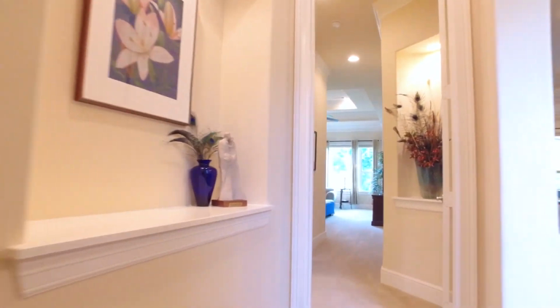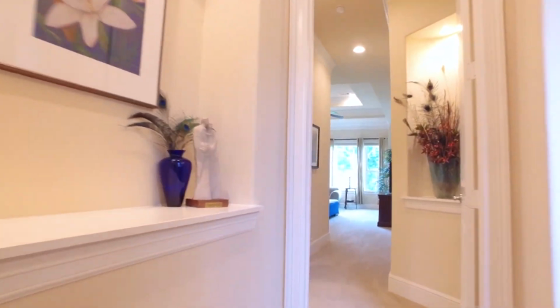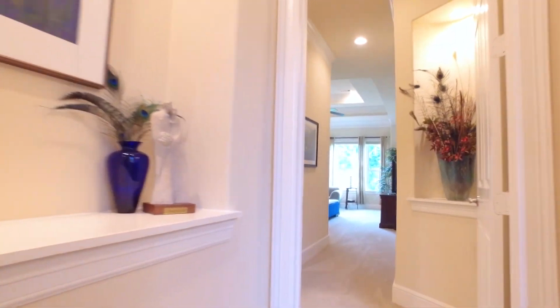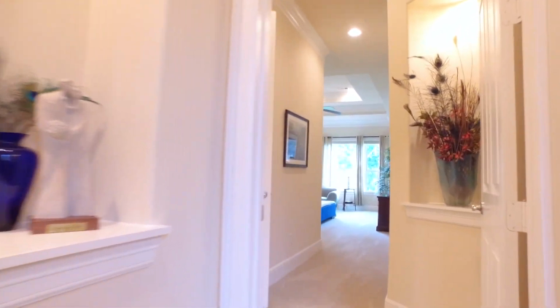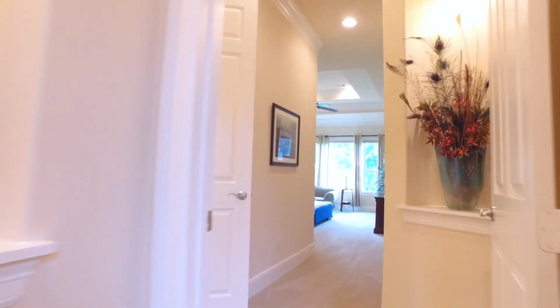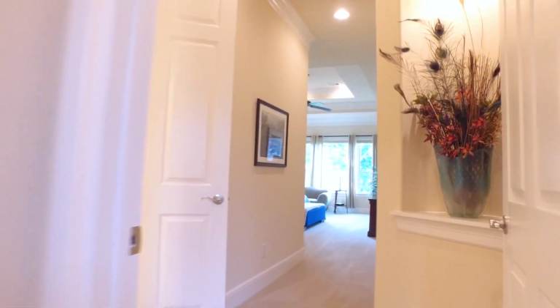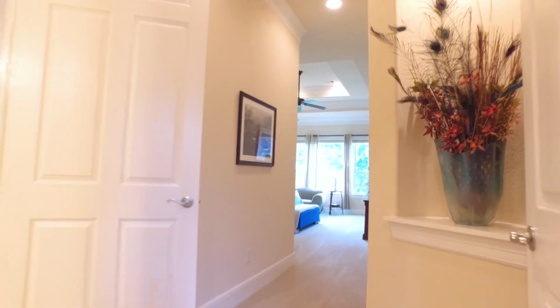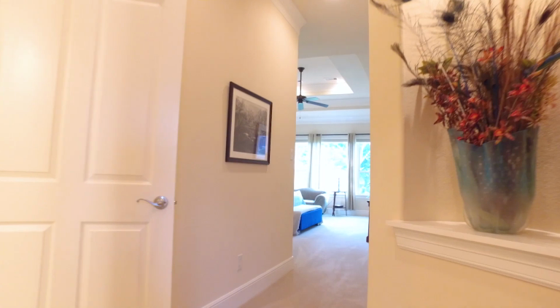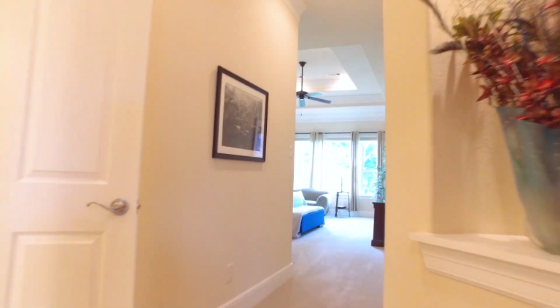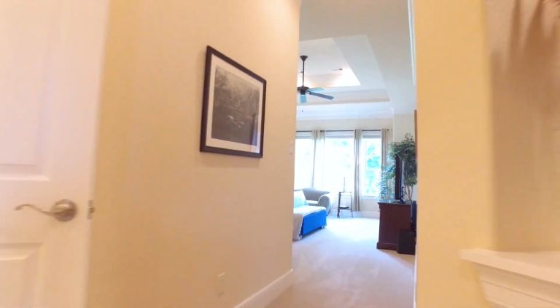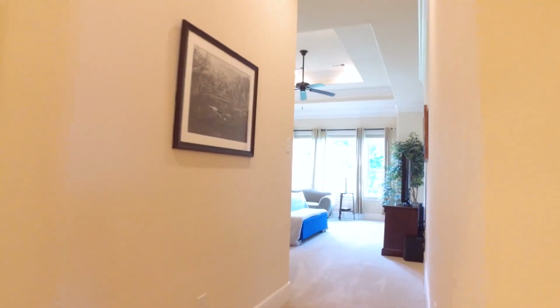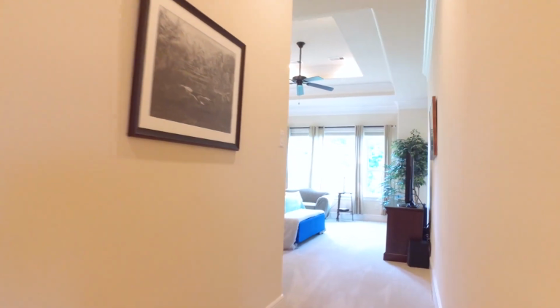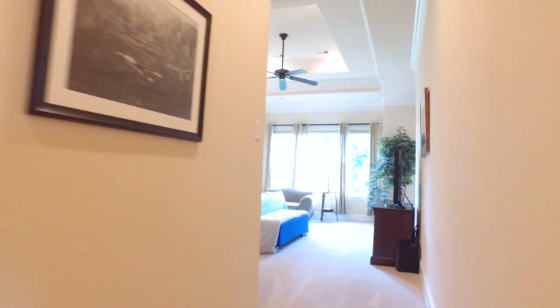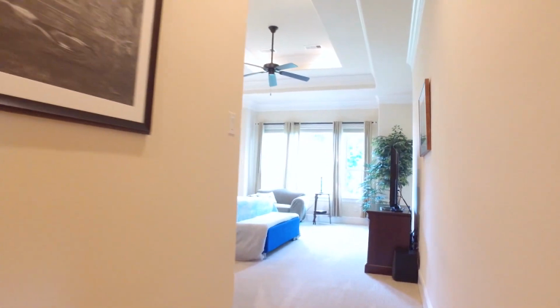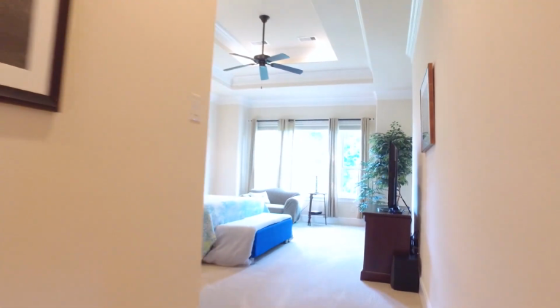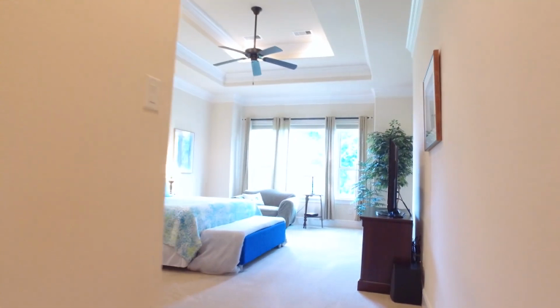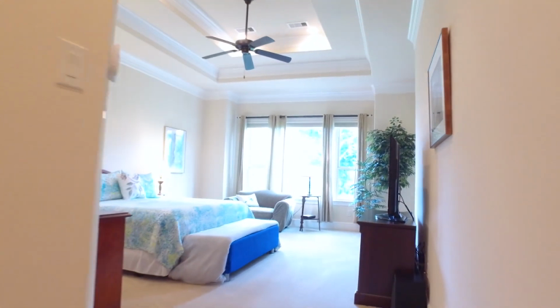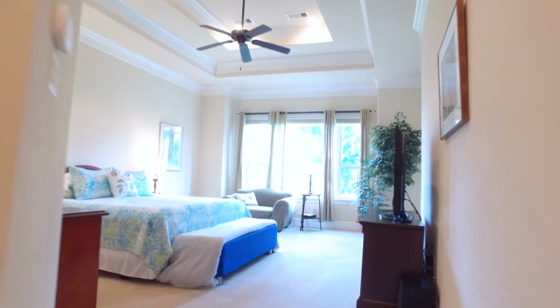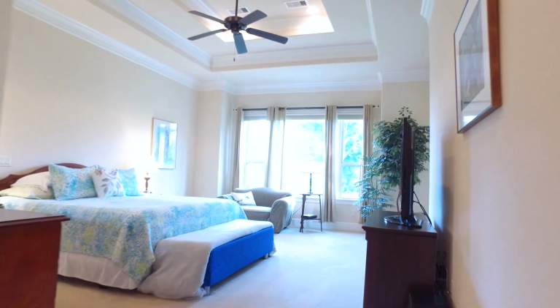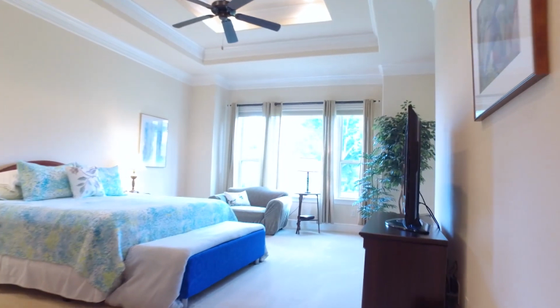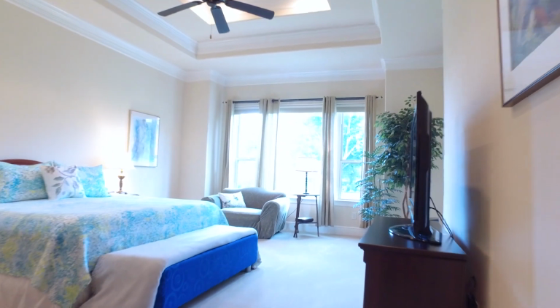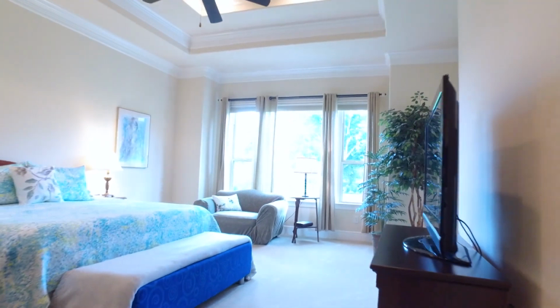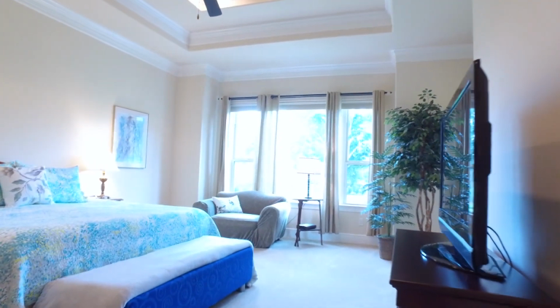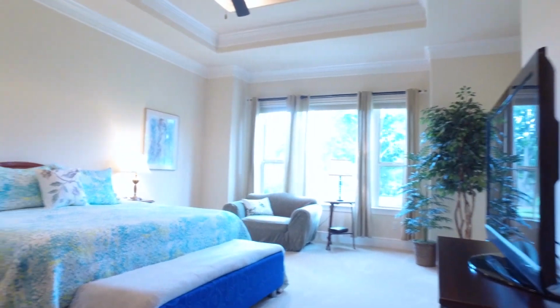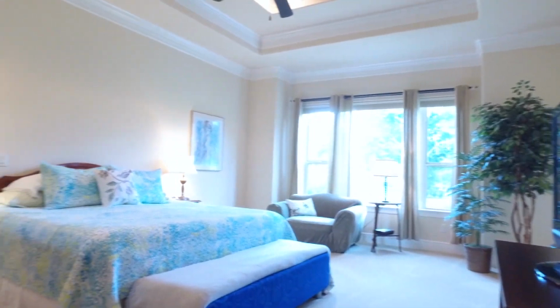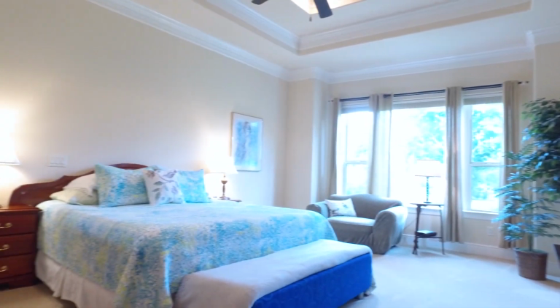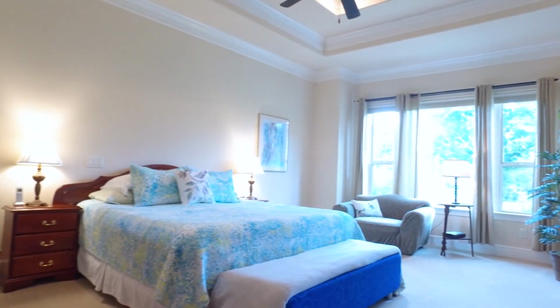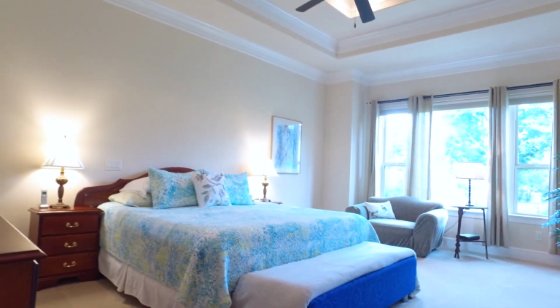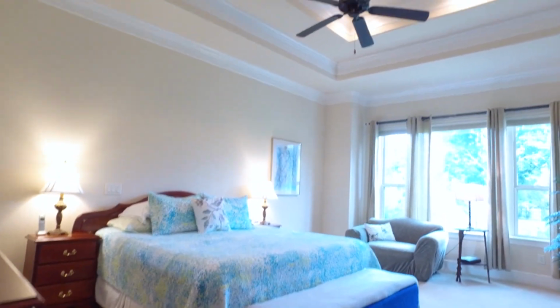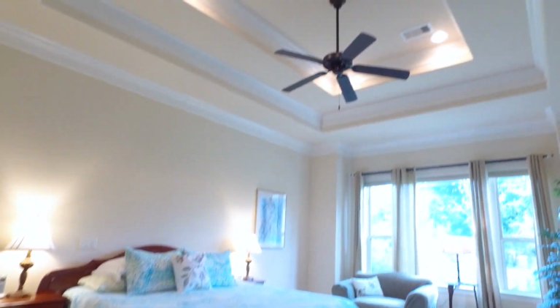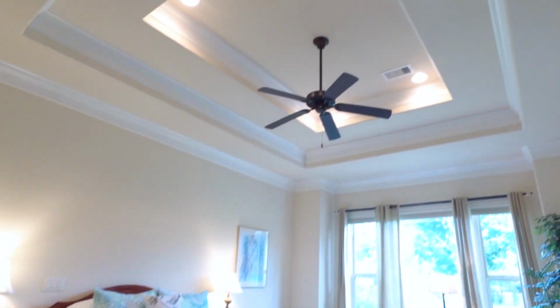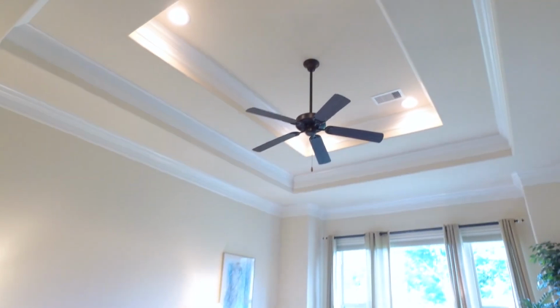The beautiful master retreat offers so much romantic space — big windows along with gorgeous tray ceilings and a drop-down ceiling fan. Just imagine waking up in this beautiful room.